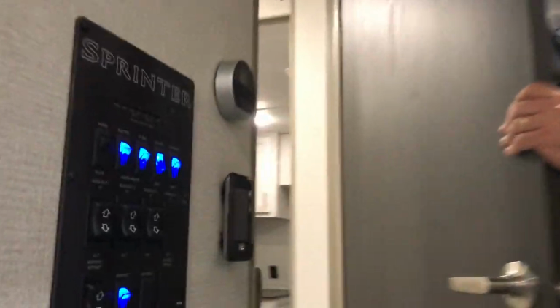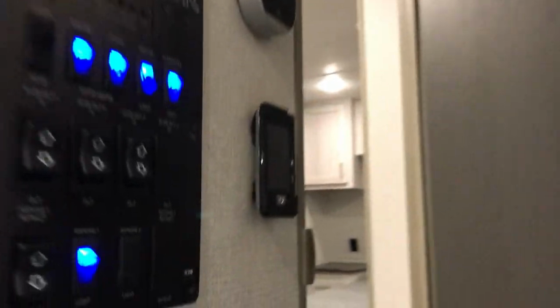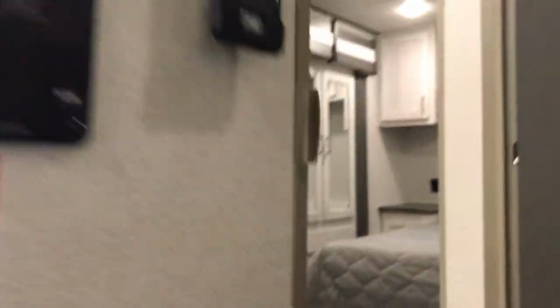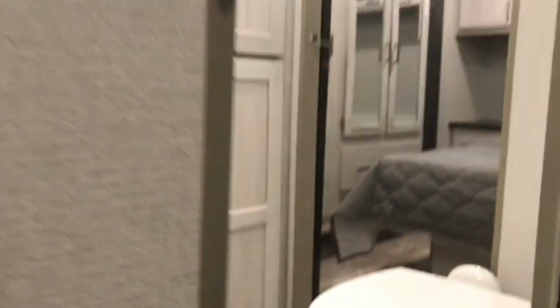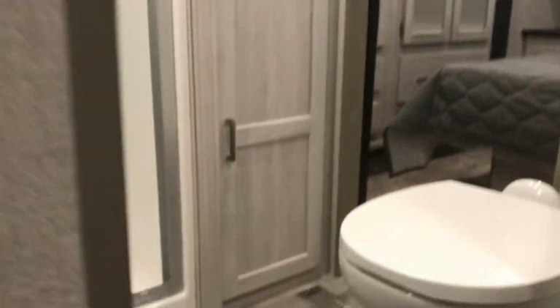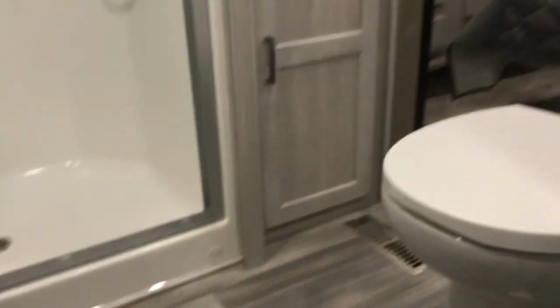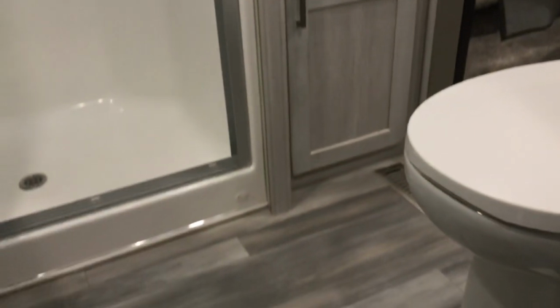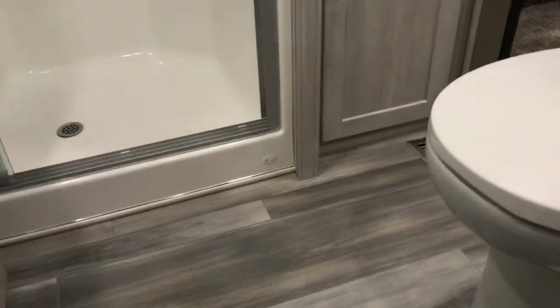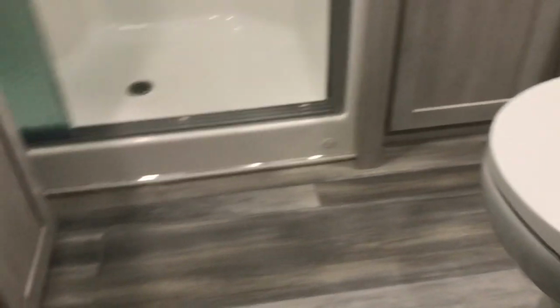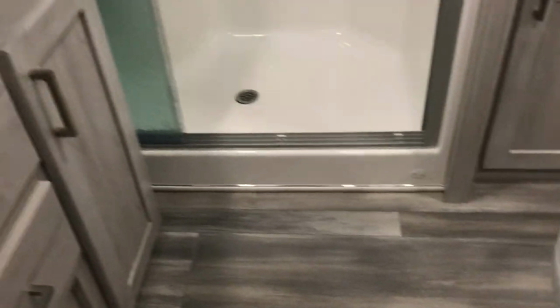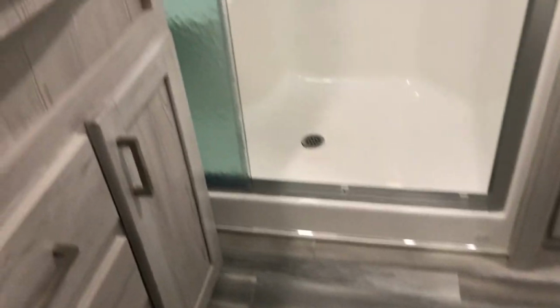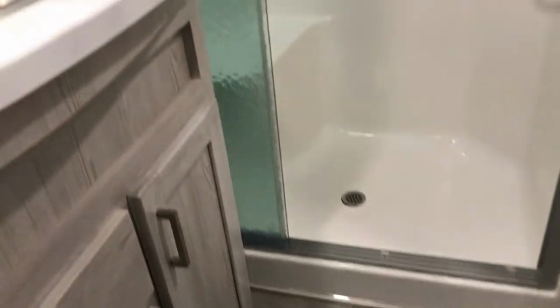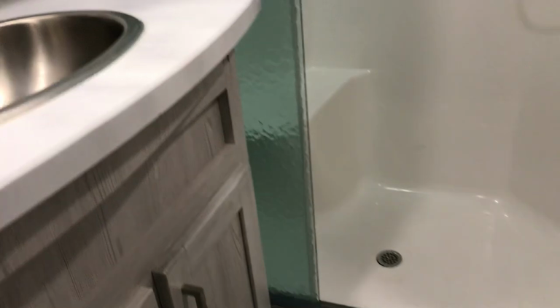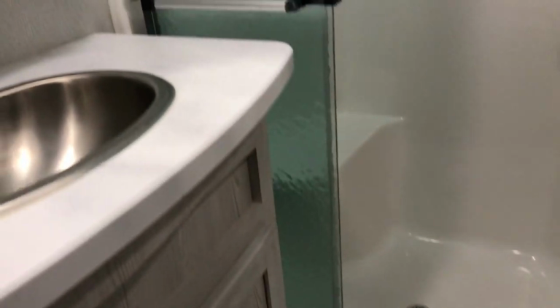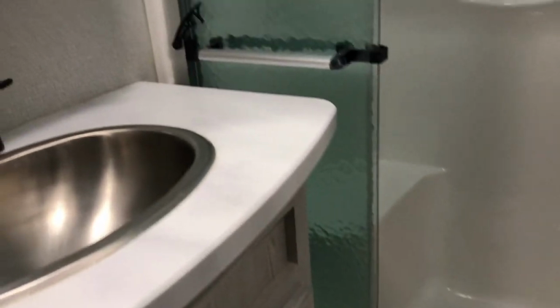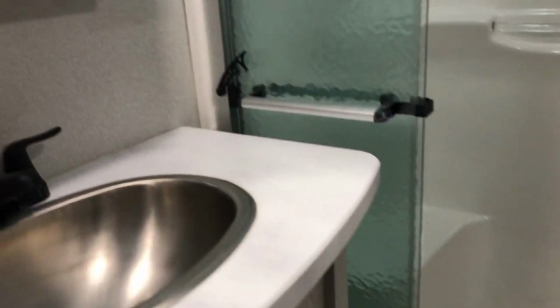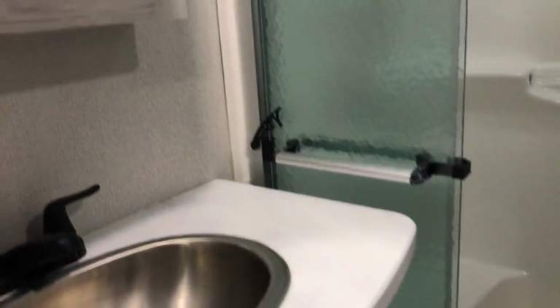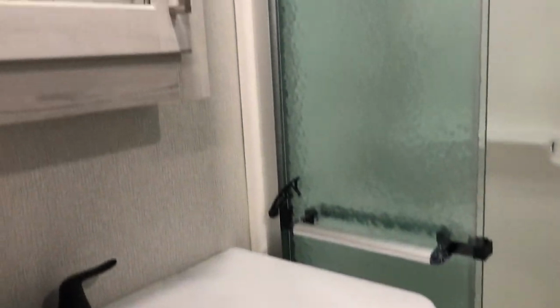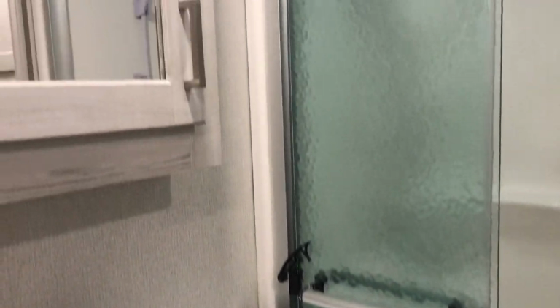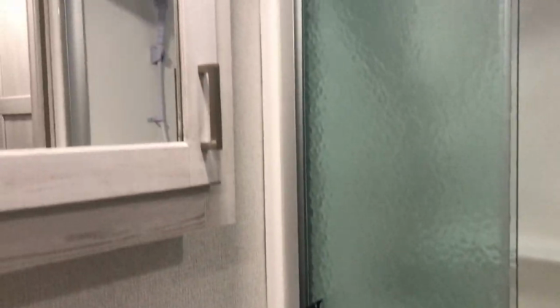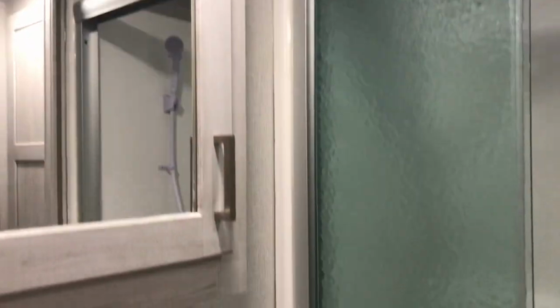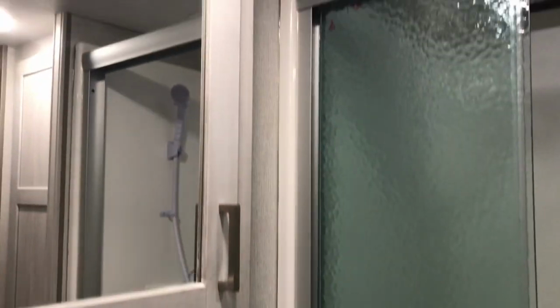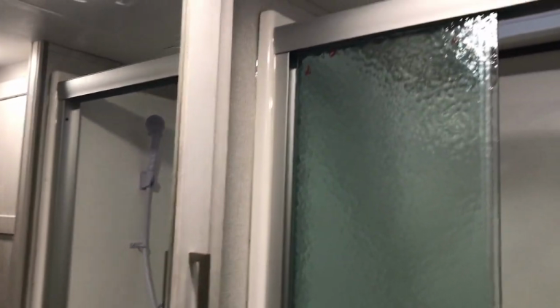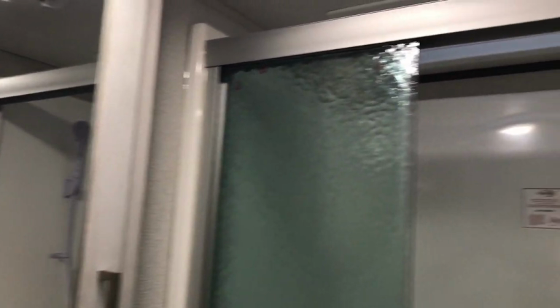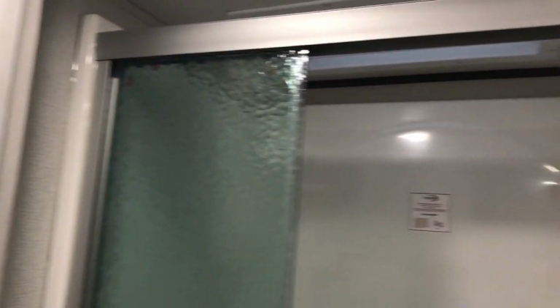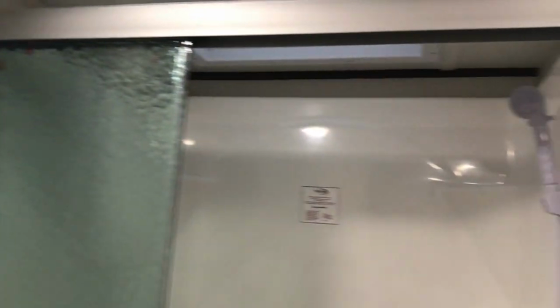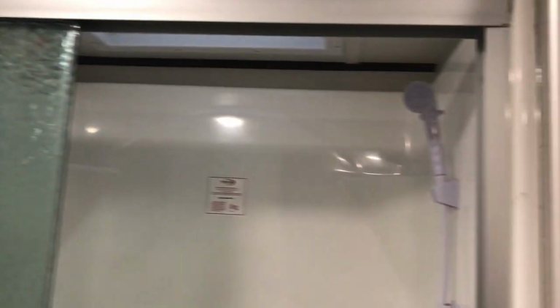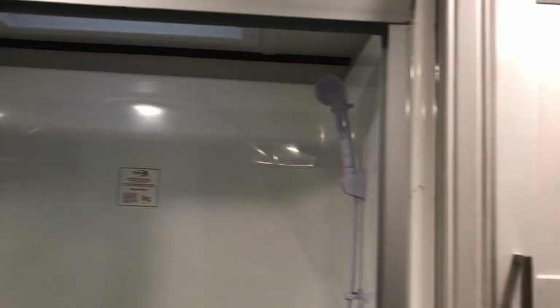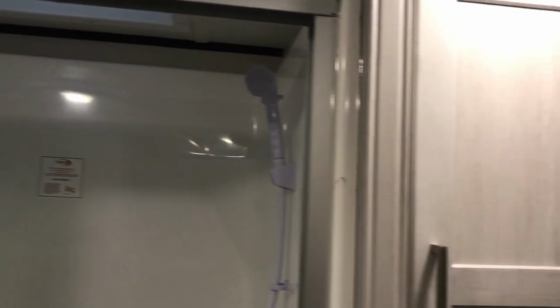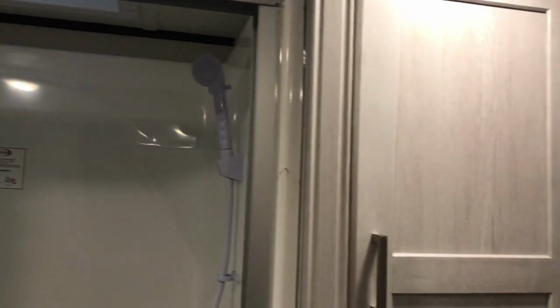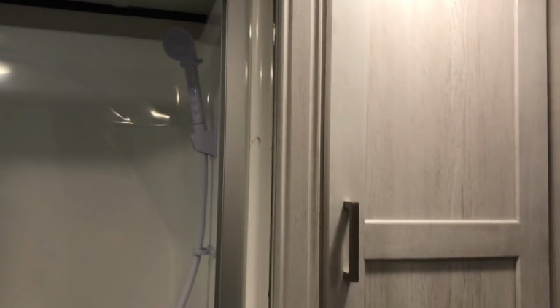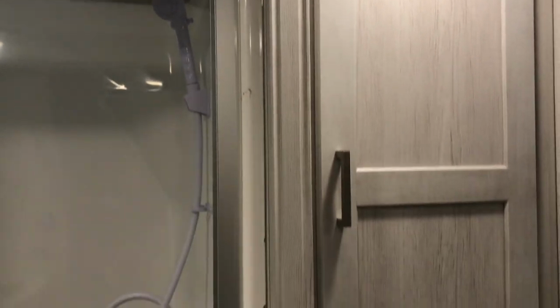Bathroom has kind of a walk-in shower — there's a little bit of a lift there but it's not too bad. You've got big storage doors on the side of the shower, so all your towels and everything you might need can go in there.